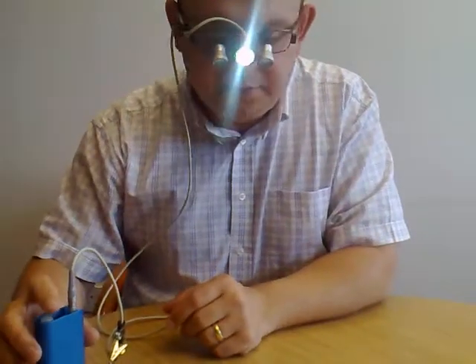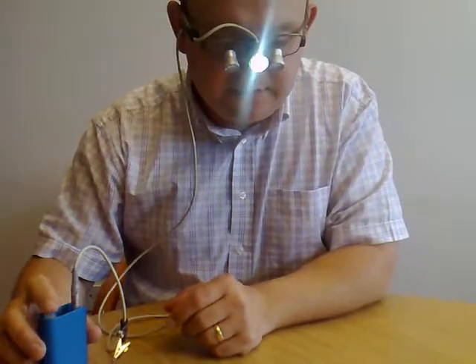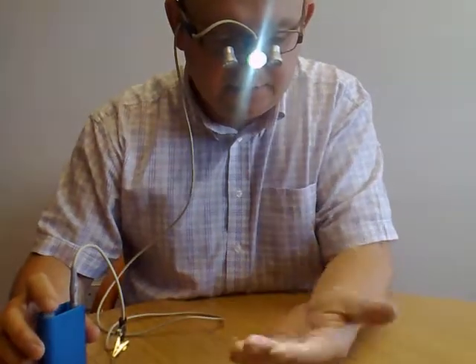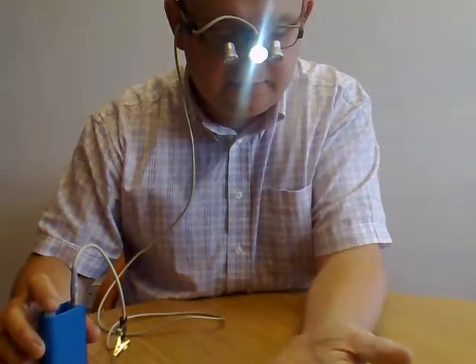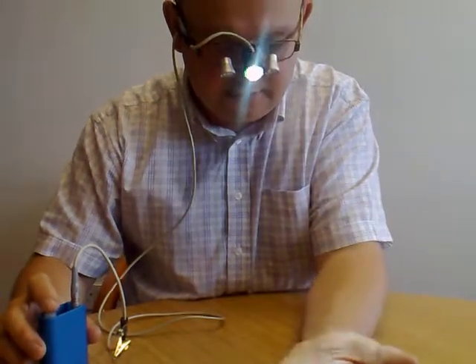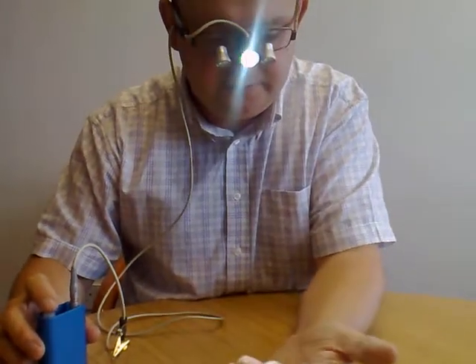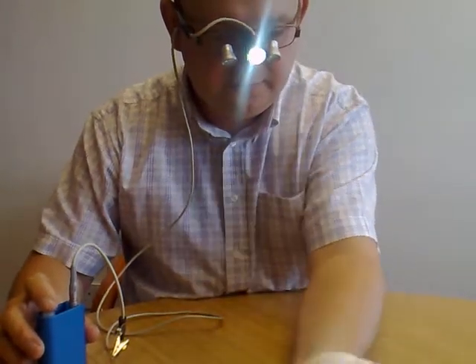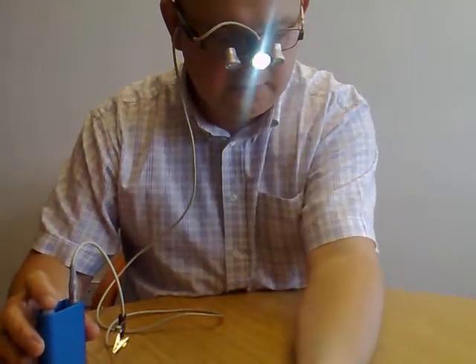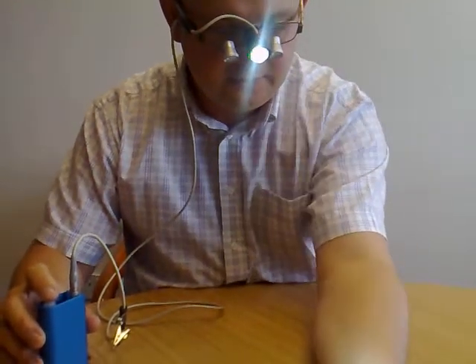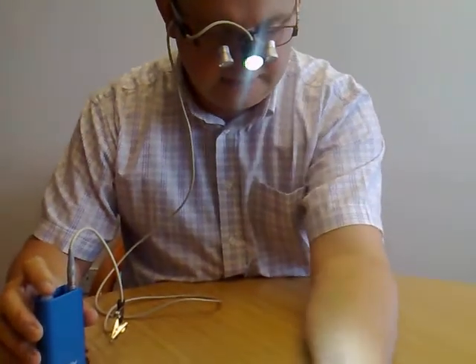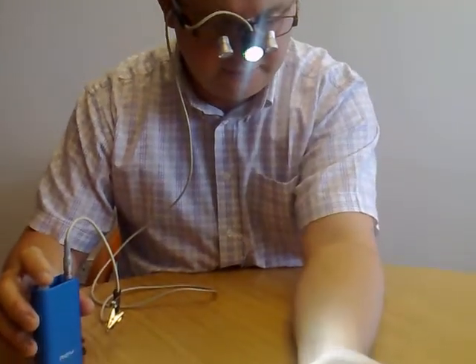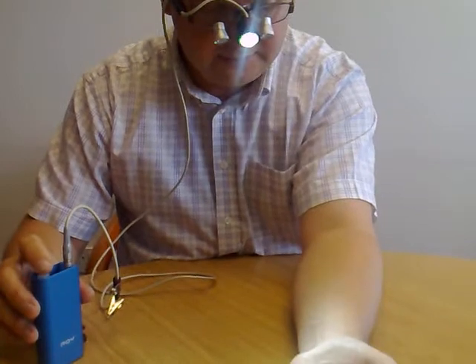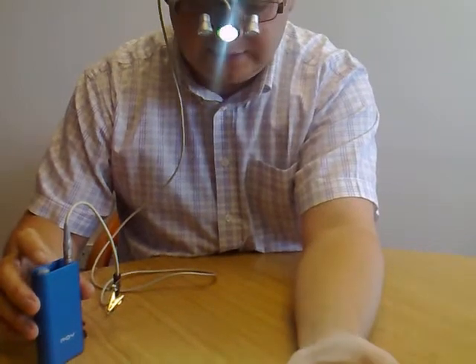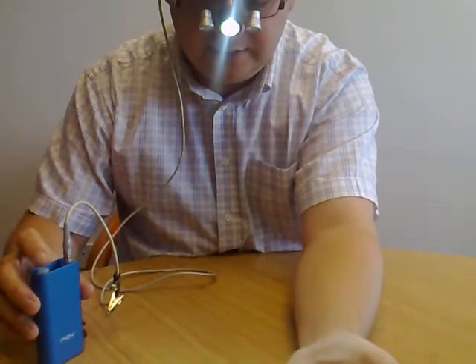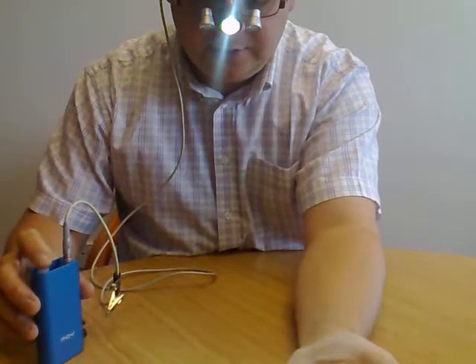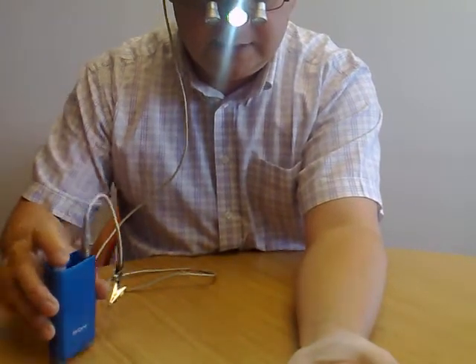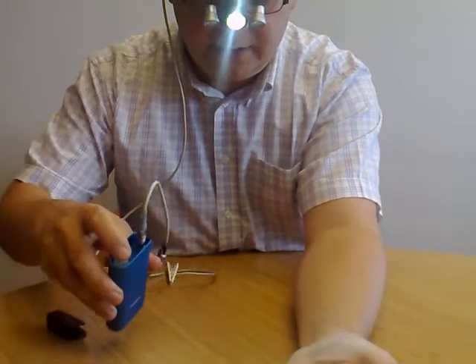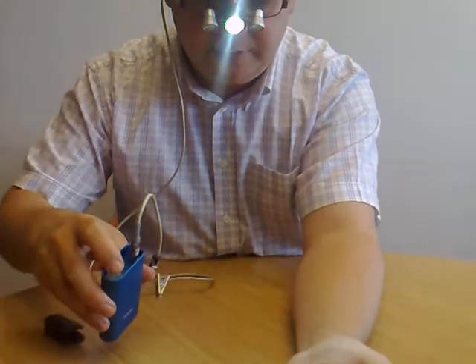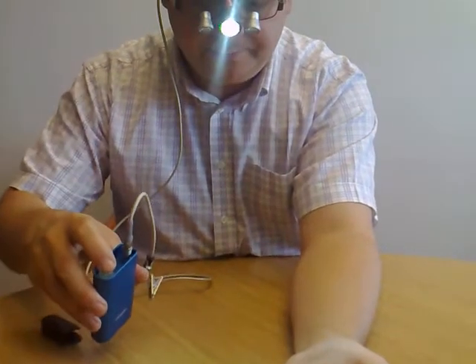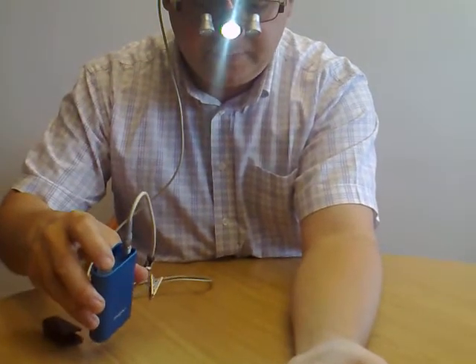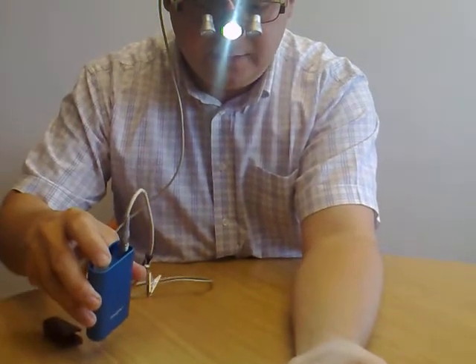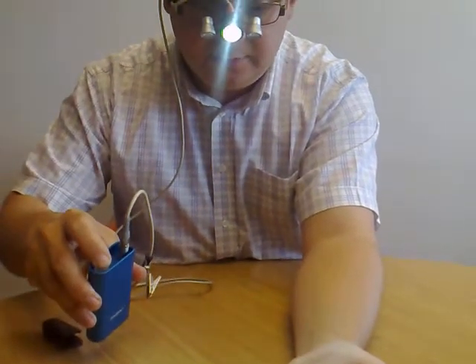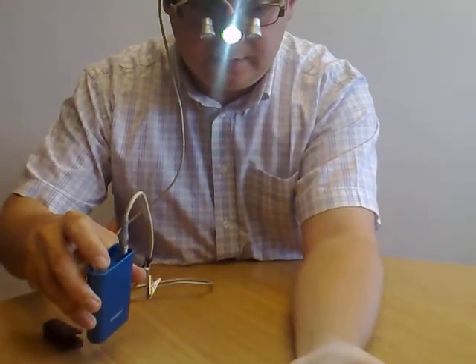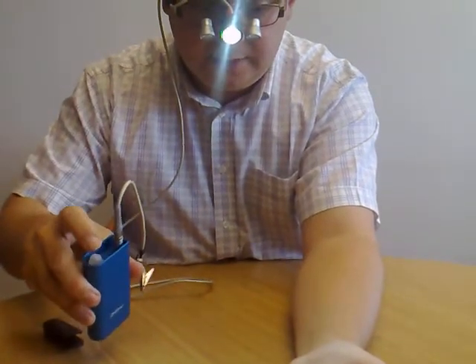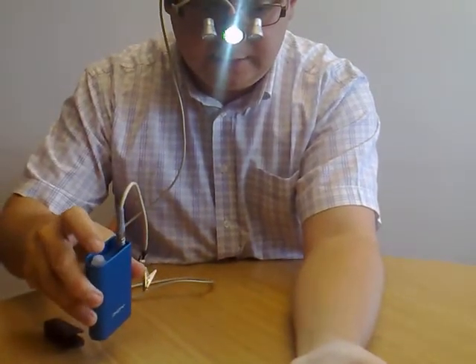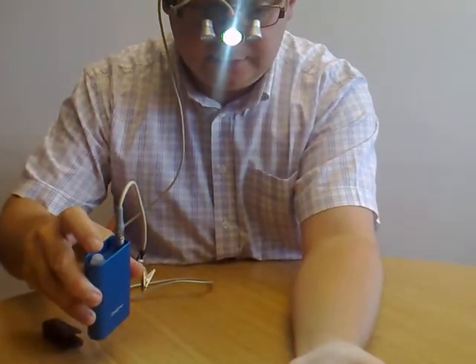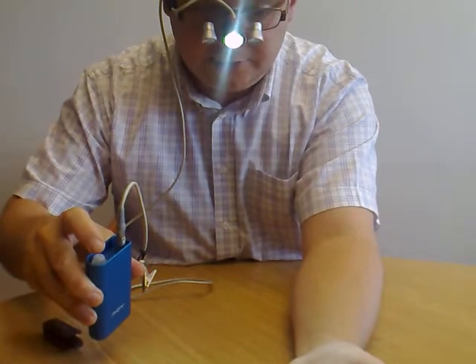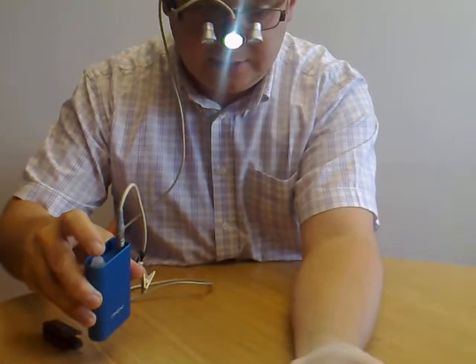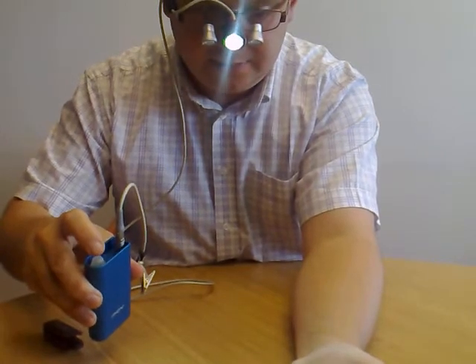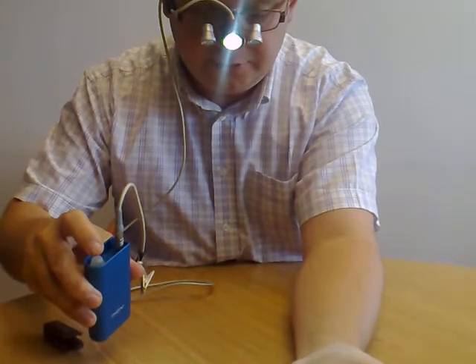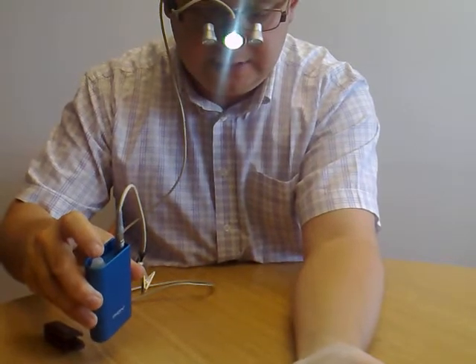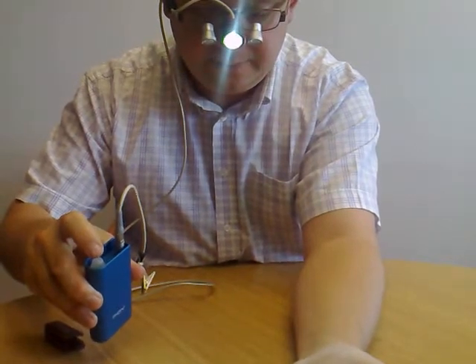Now, to dim it down, if you'll excuse me, I've got to put my hand in front so I can see that it's dimming. You basically hold the button for a little while and then let go and it should dim down a bit, which you can see there.